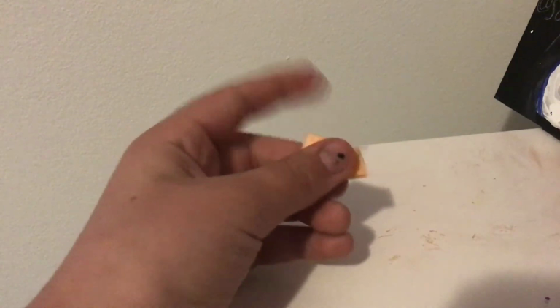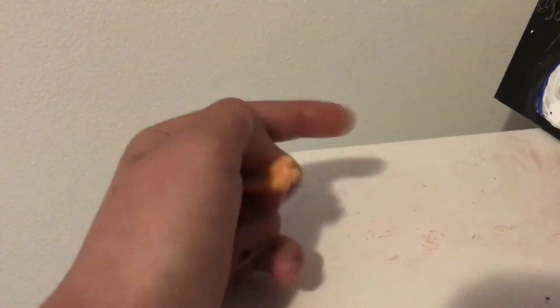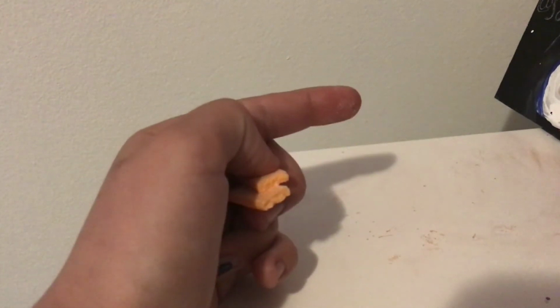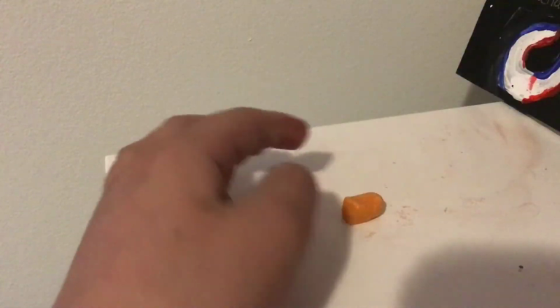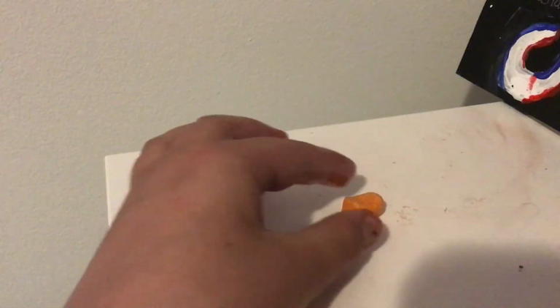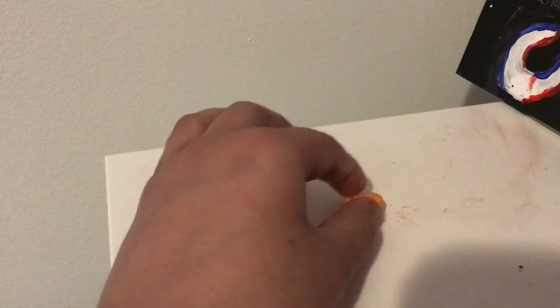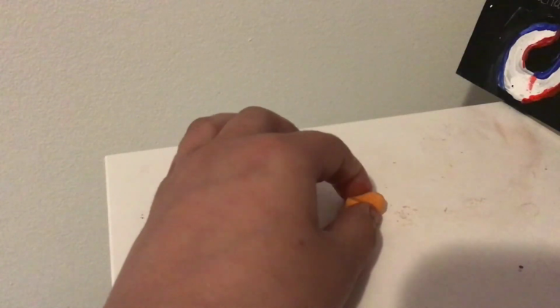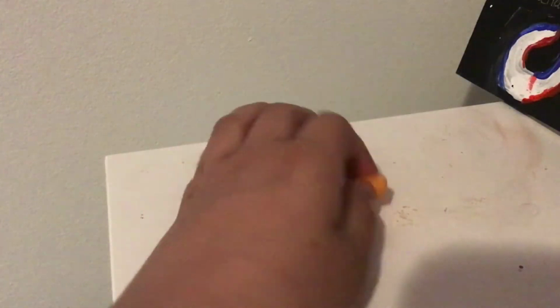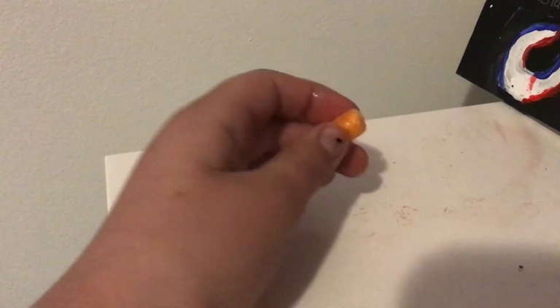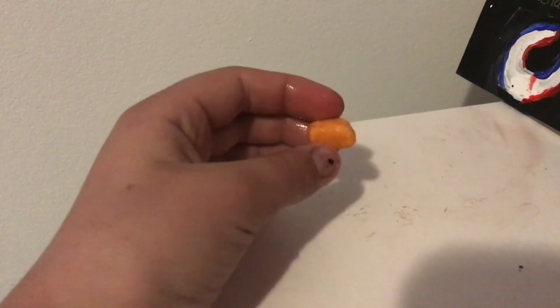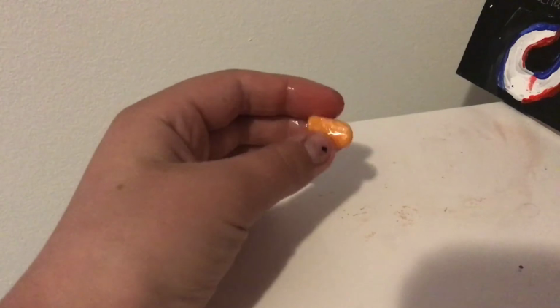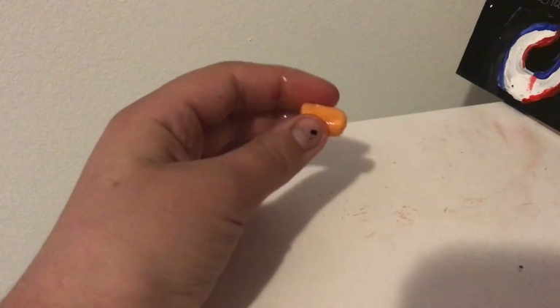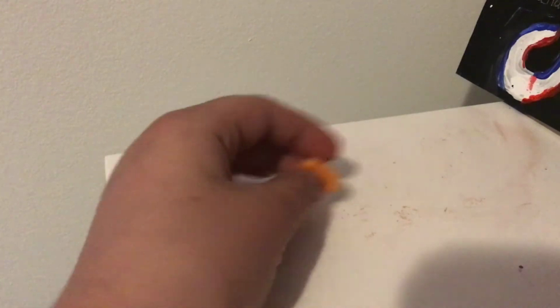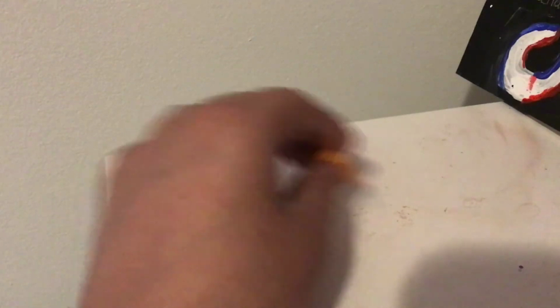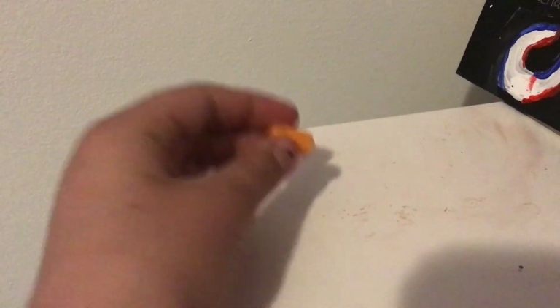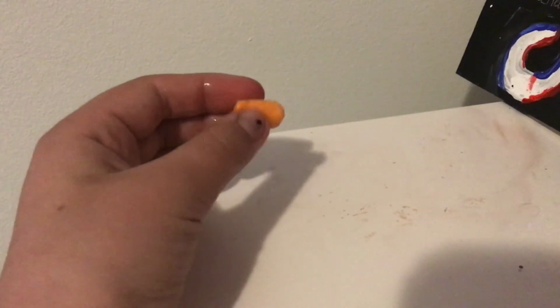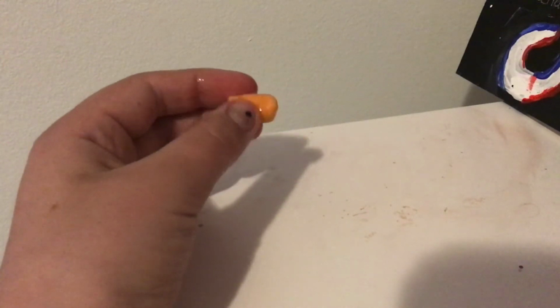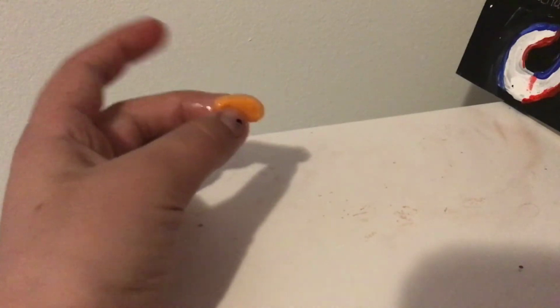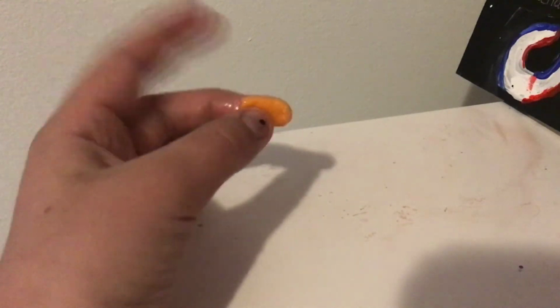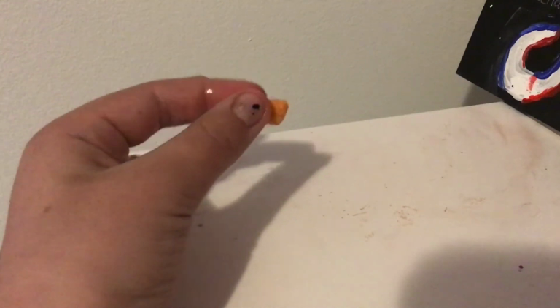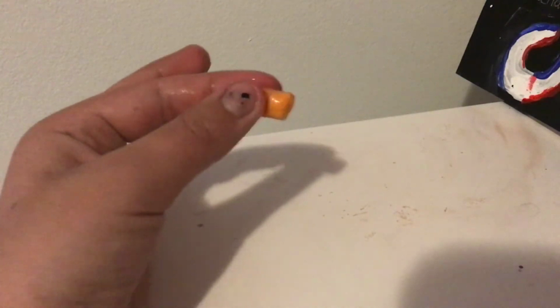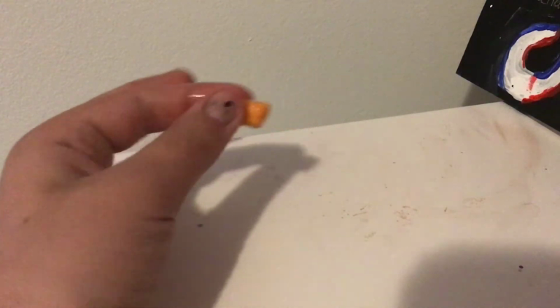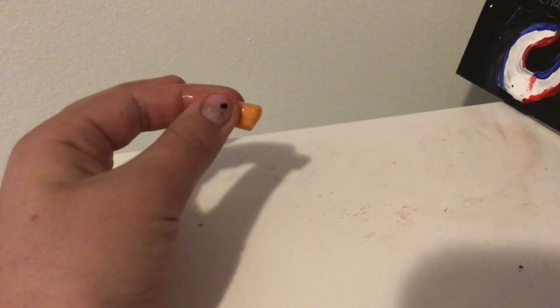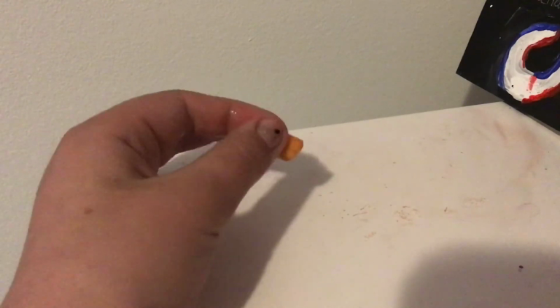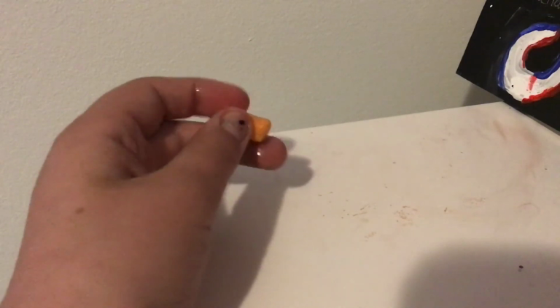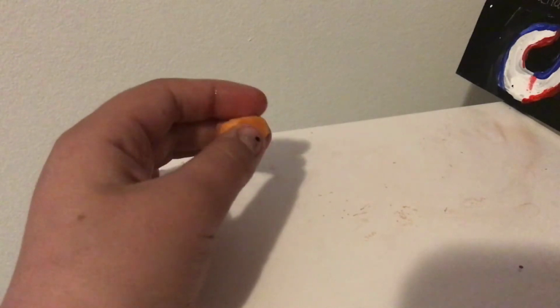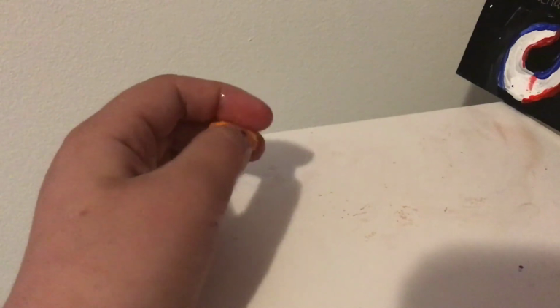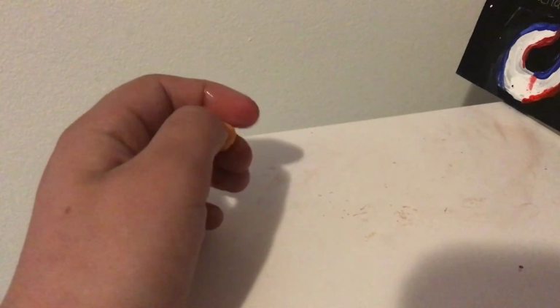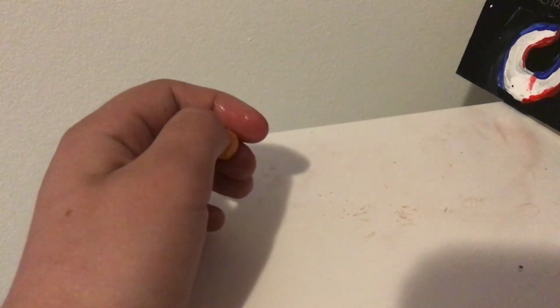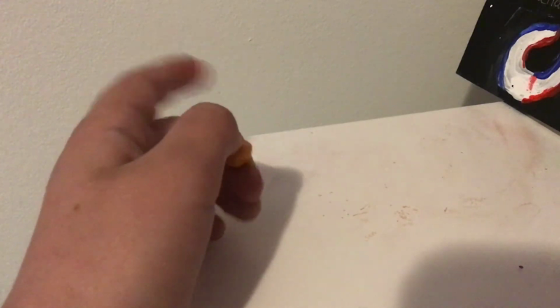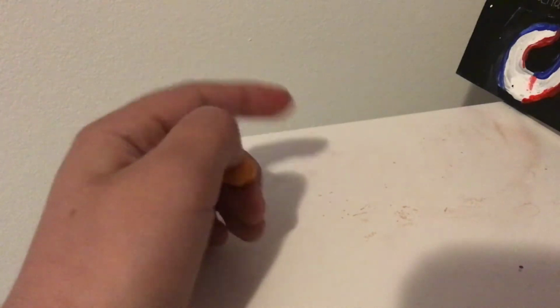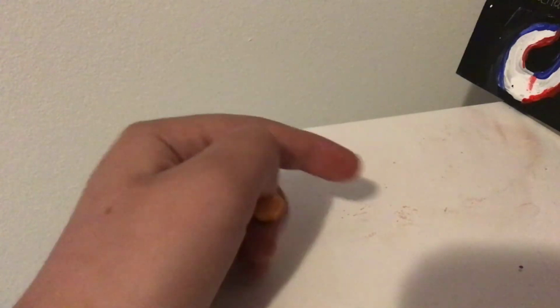I'm gonna chew it. And then you're going to put it in an eraser shape. Now you have an eraser — you can pretend to use an eraser, and then once you get hungry, just snack on it. Now let's move on to the final way to sneak food into class.